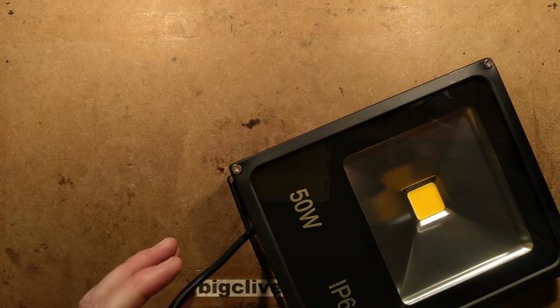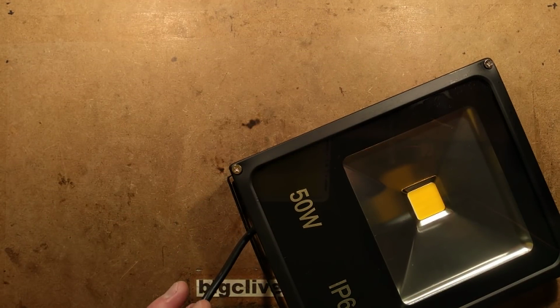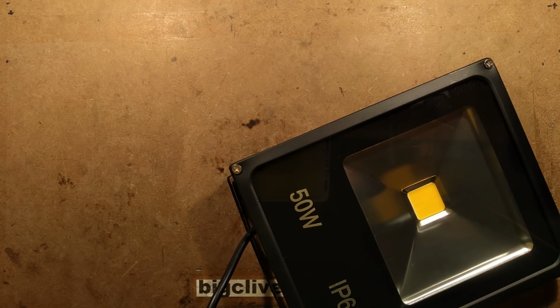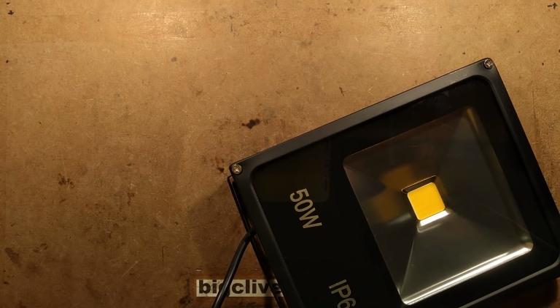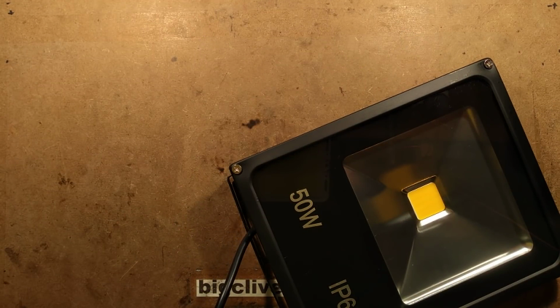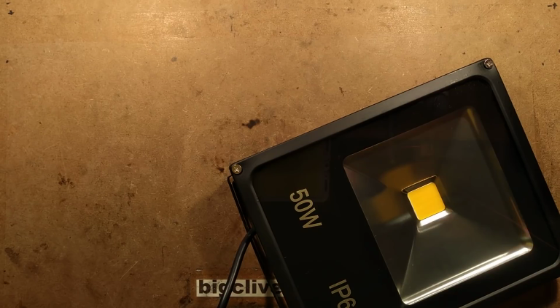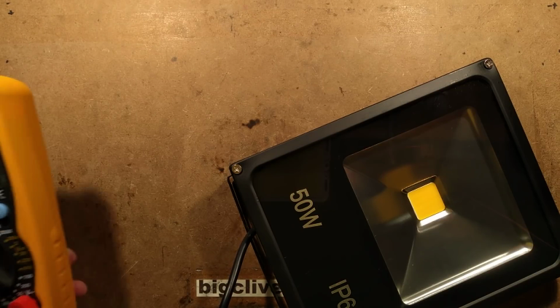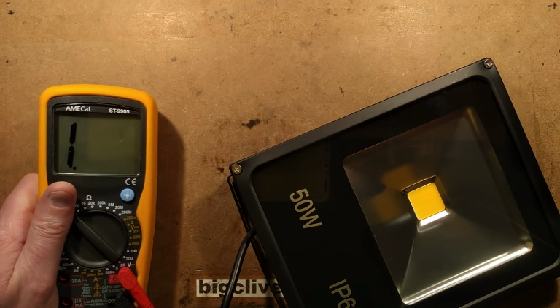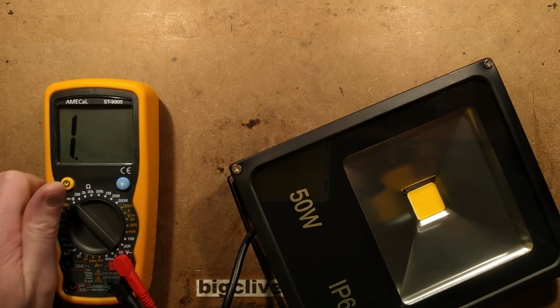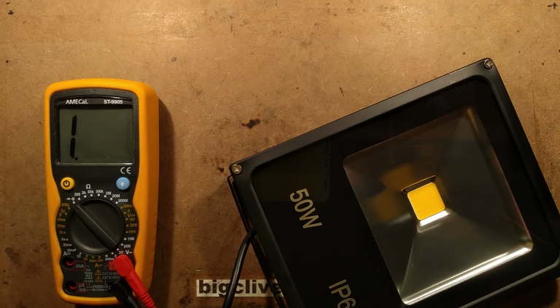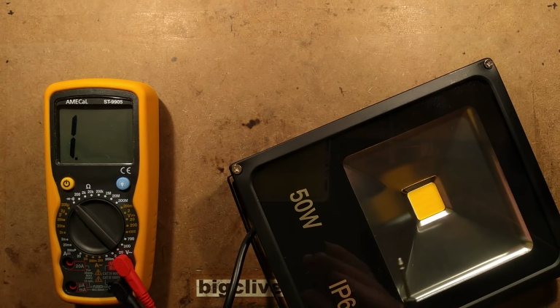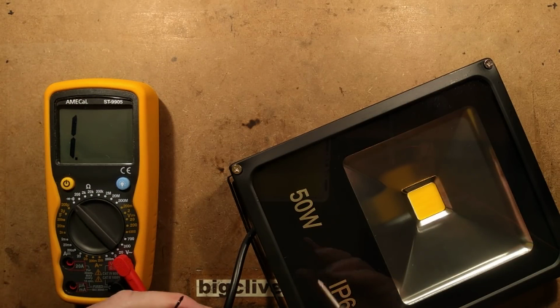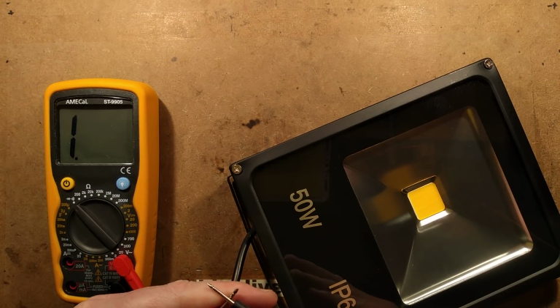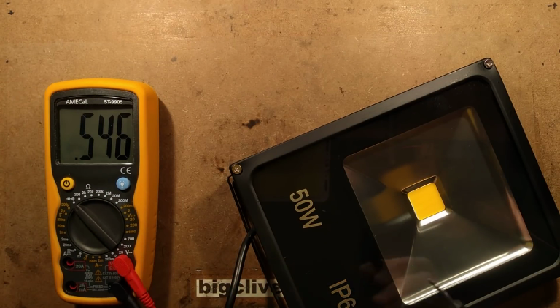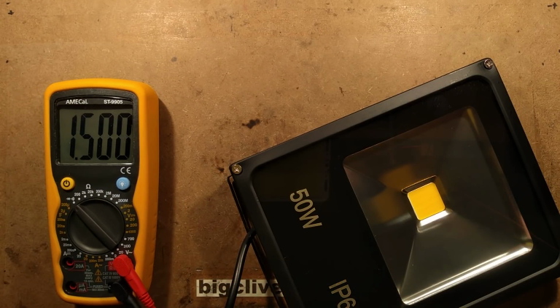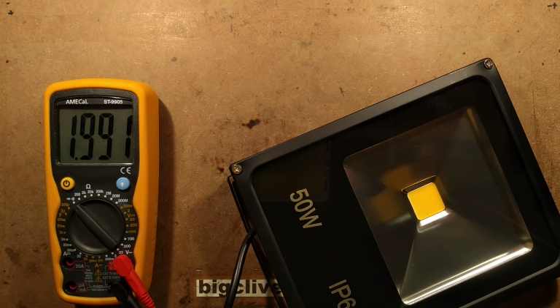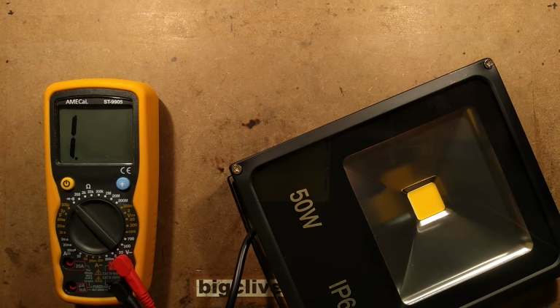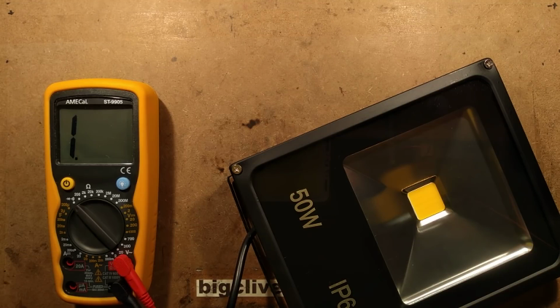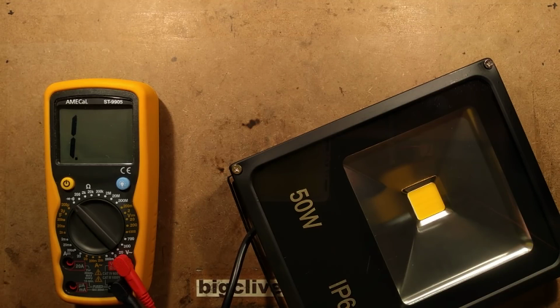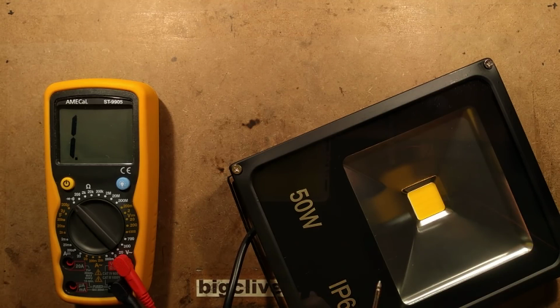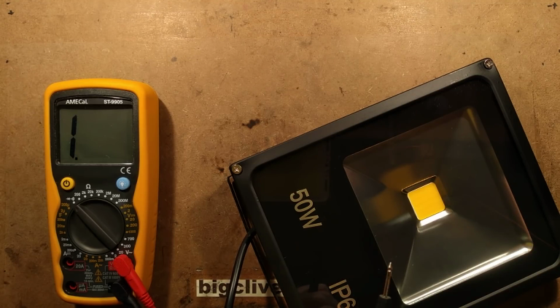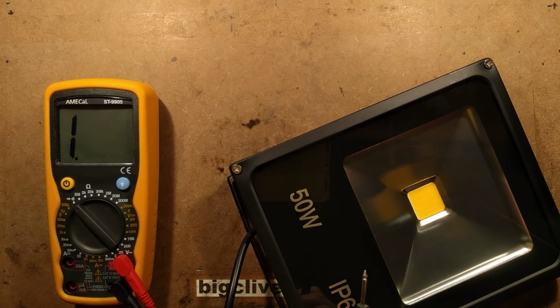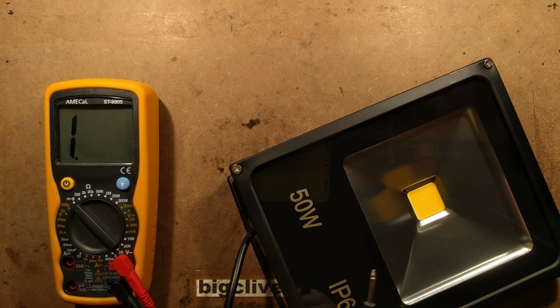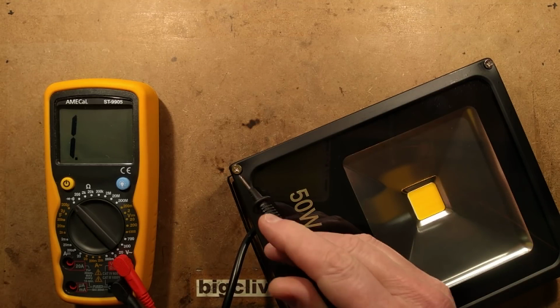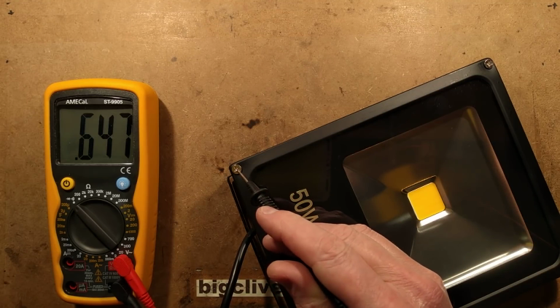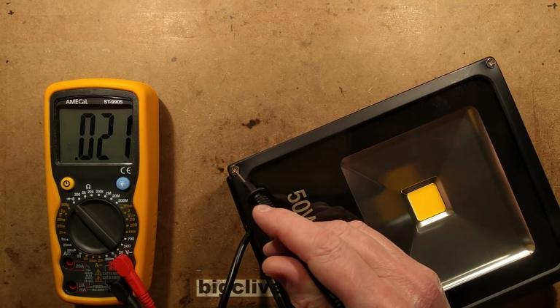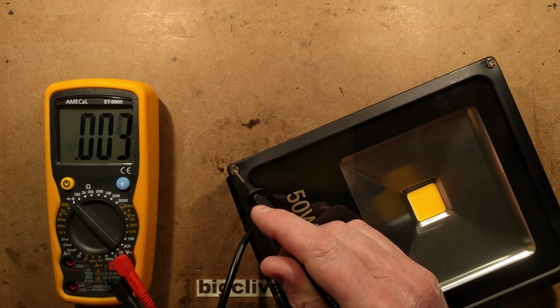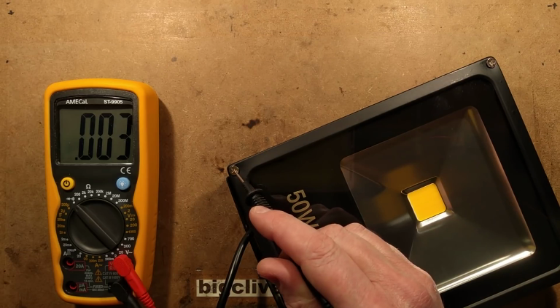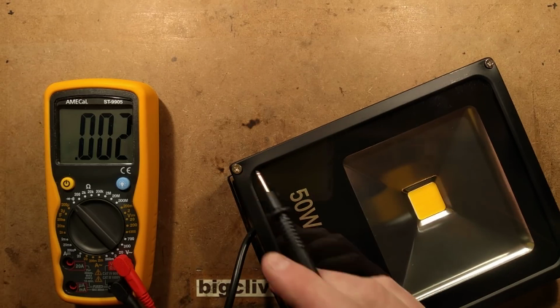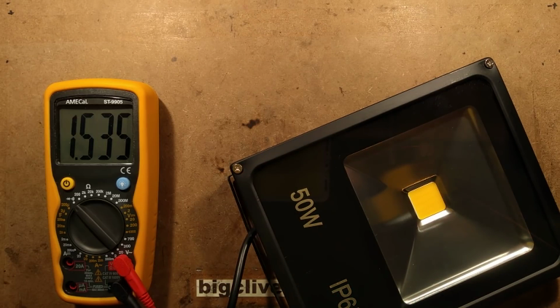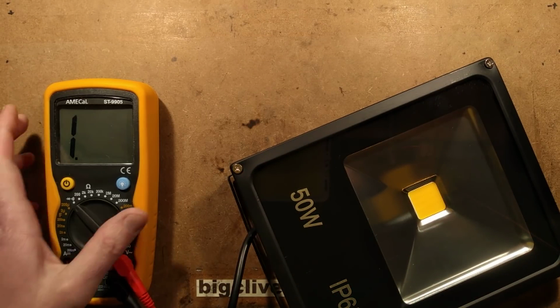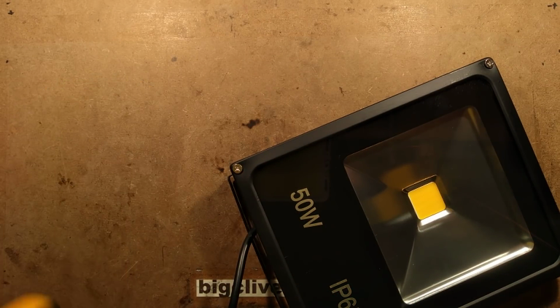The first thing we should do is test if it's grounded, because that is a common issue. Let's bring the meter in — continuity — put it between the earth and a random screw. It's grounded. That's a good start.